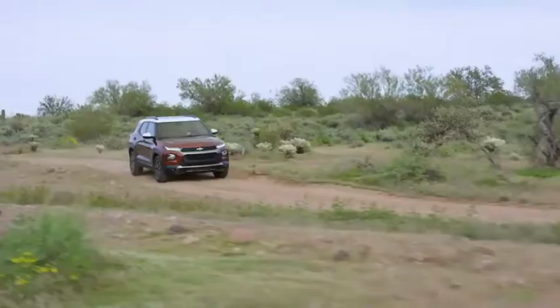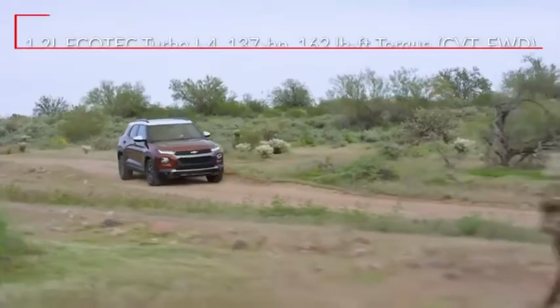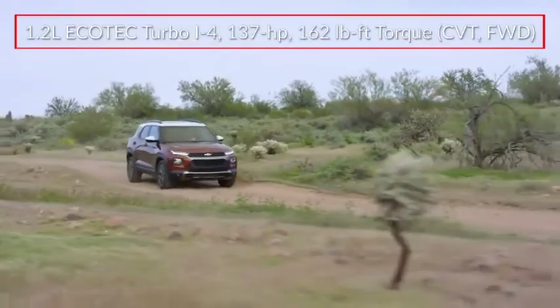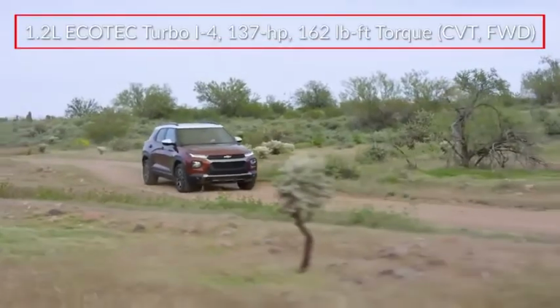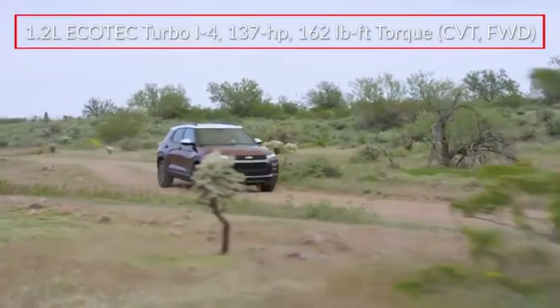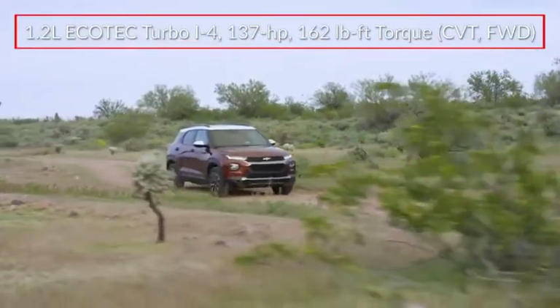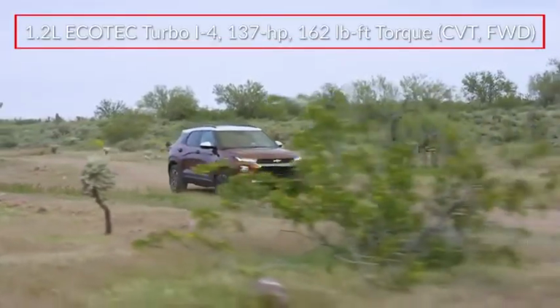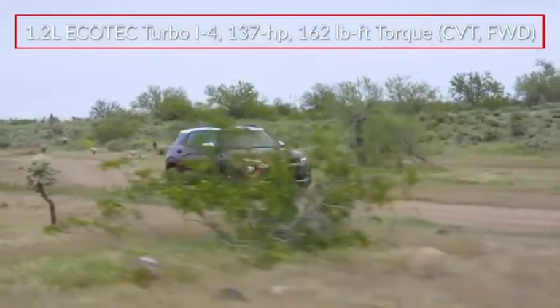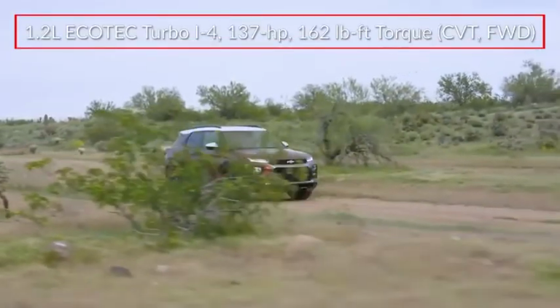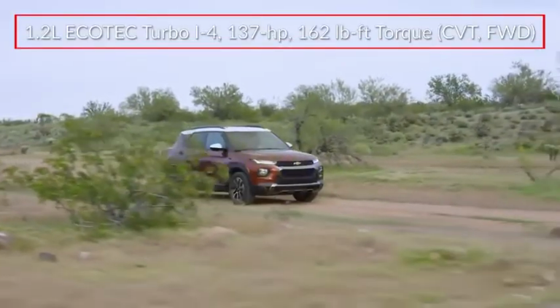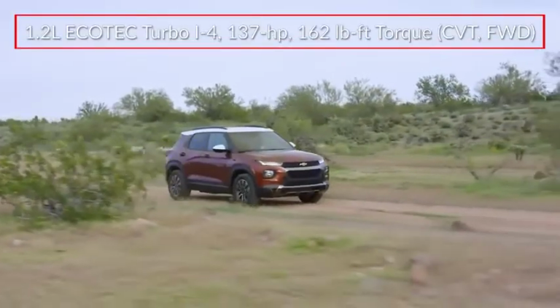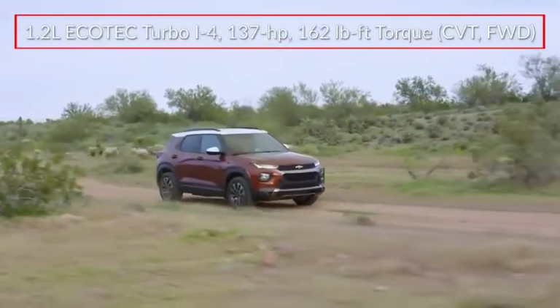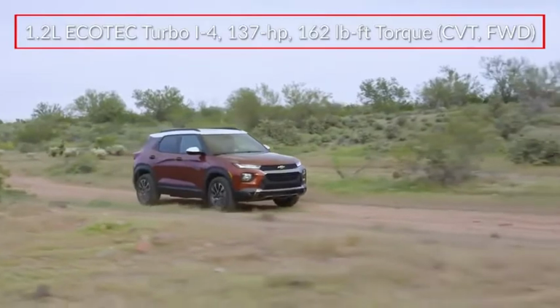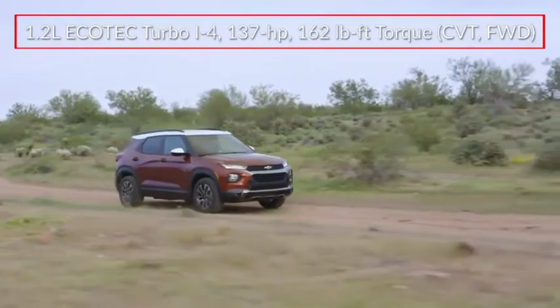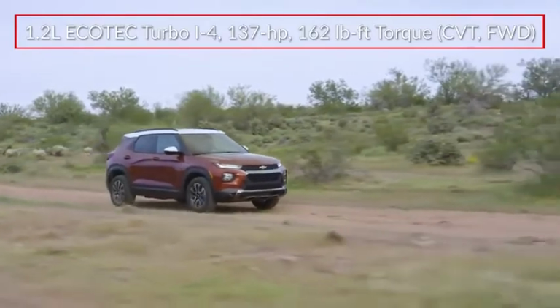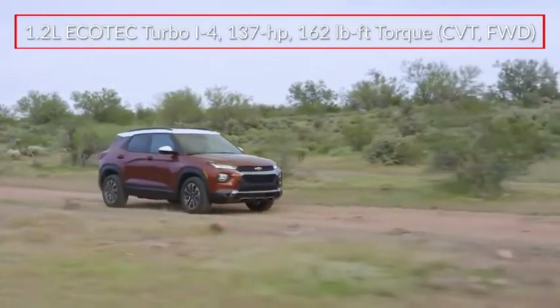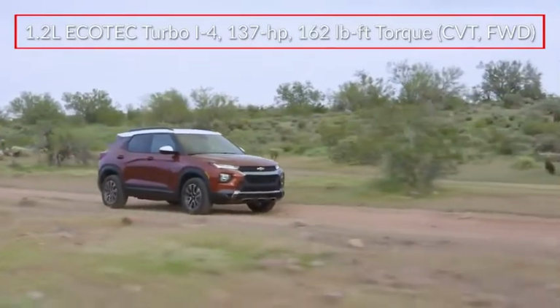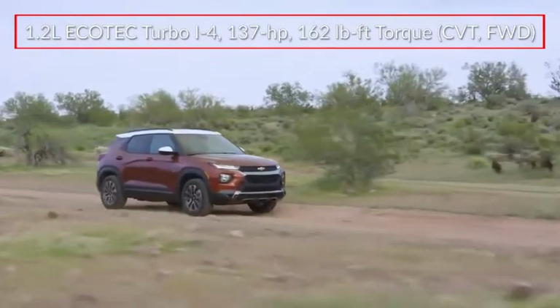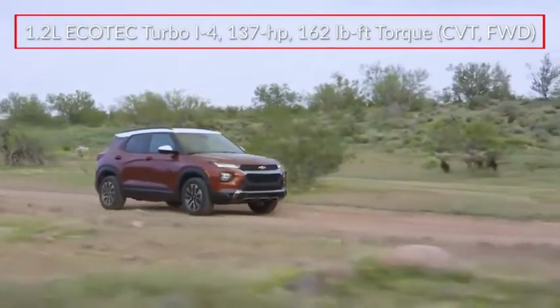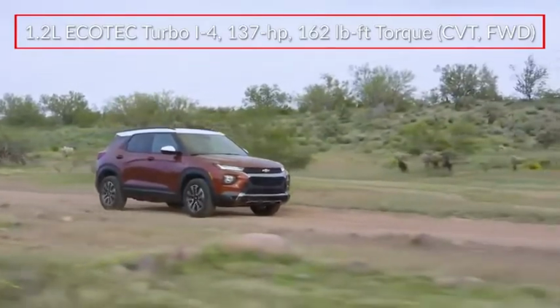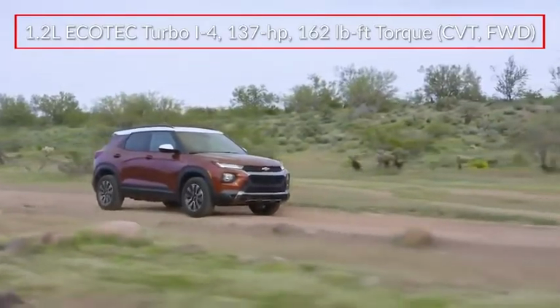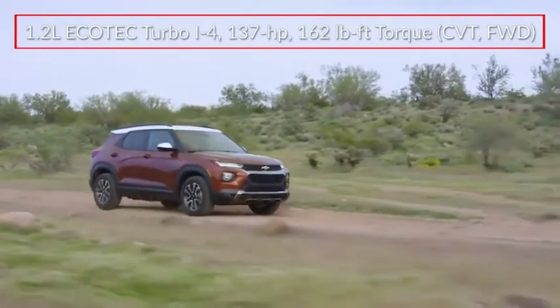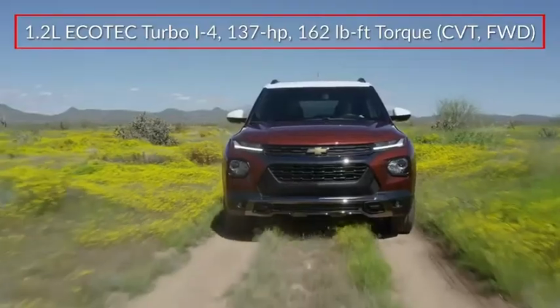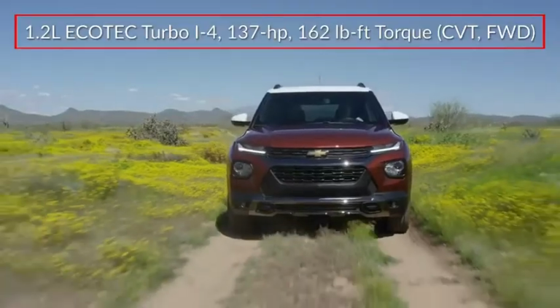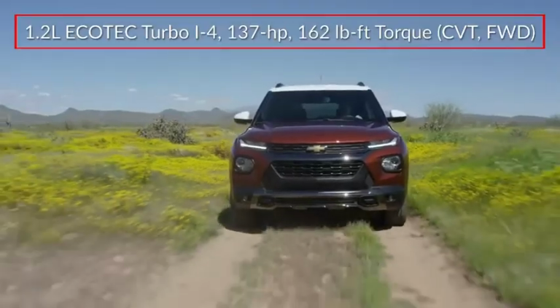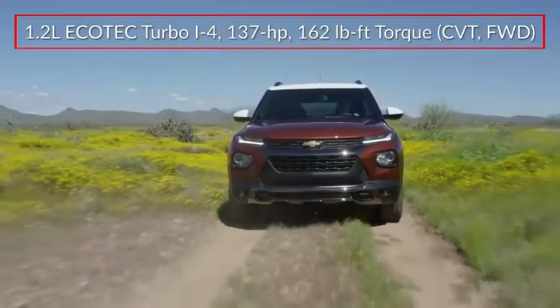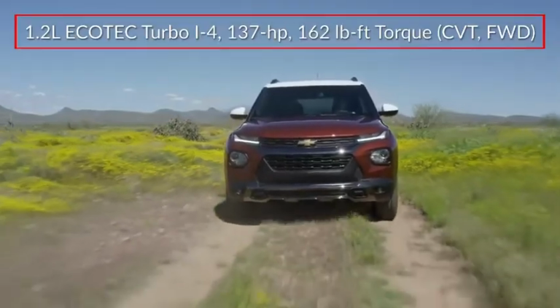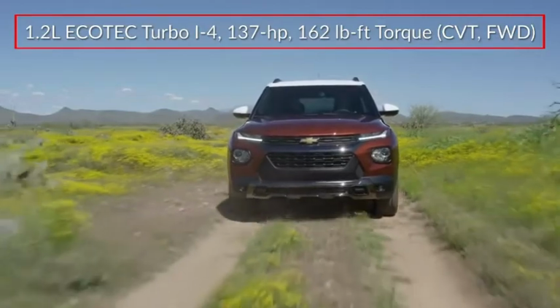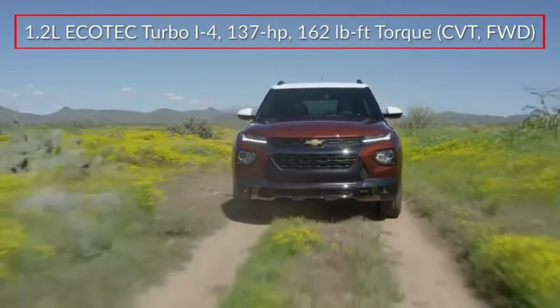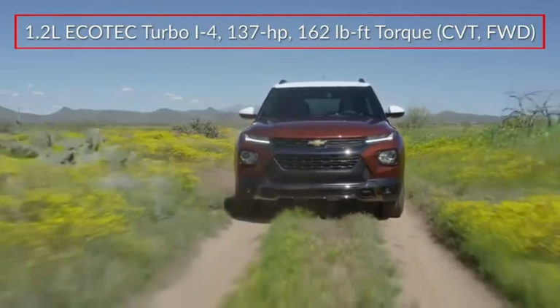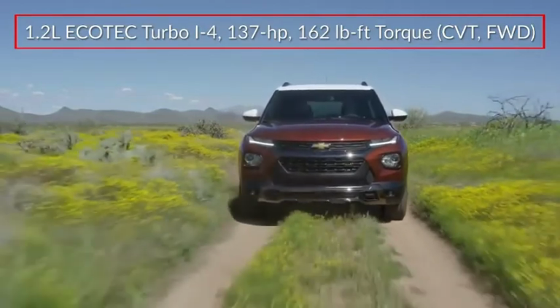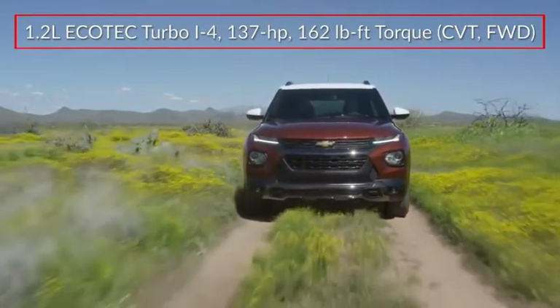Base power for the Trailblazer comes from a 137-horsepower 1.2-liter turbocharged inline four-cylinder engine, sending power to the front wheels through a continuously variable transmission.